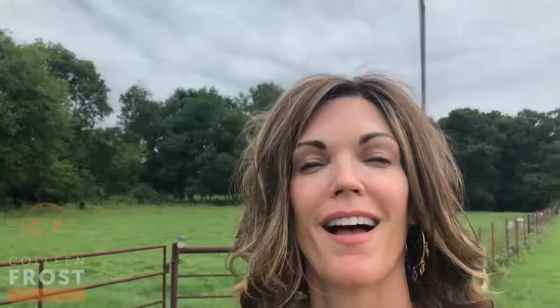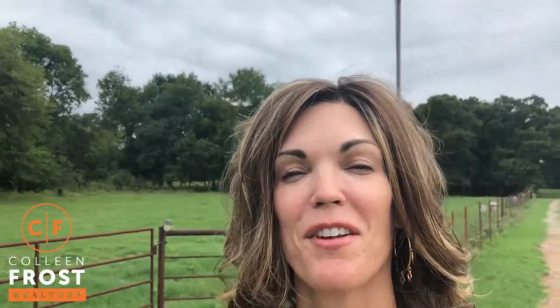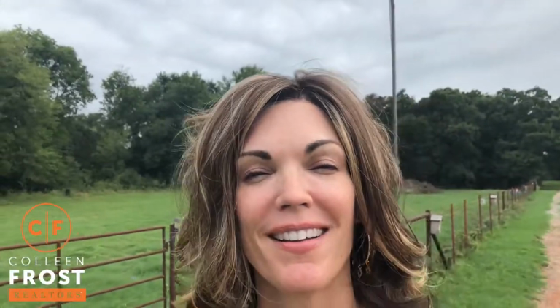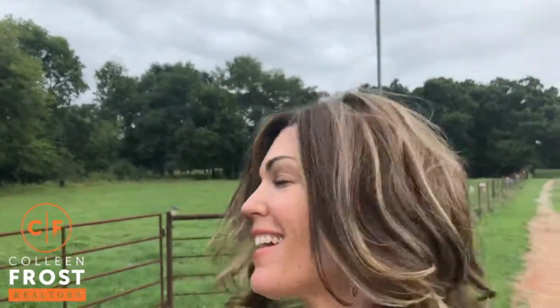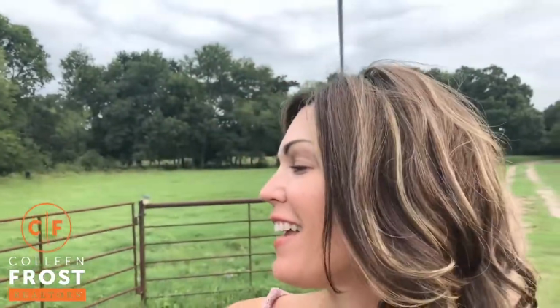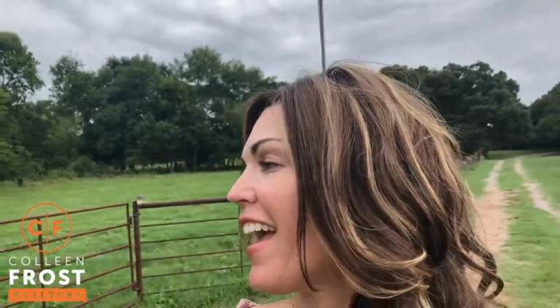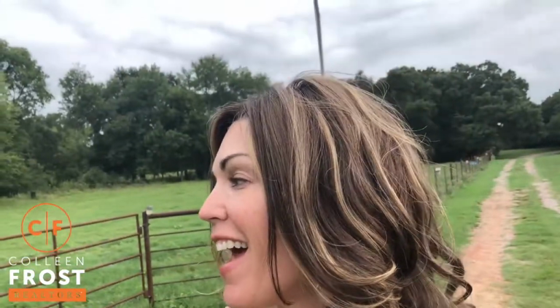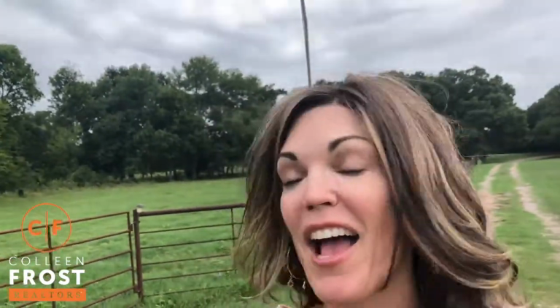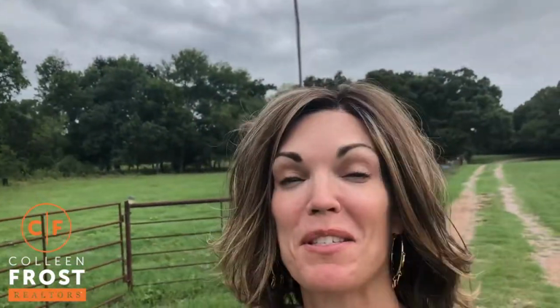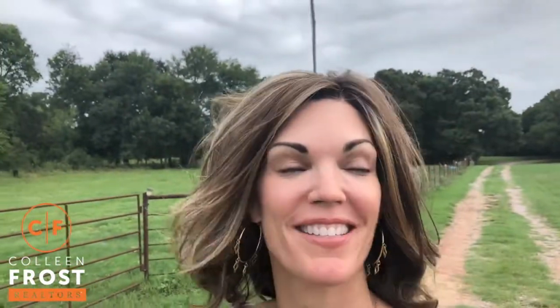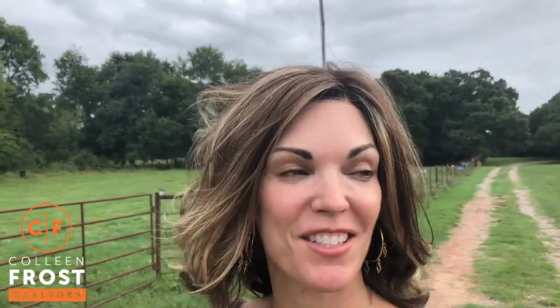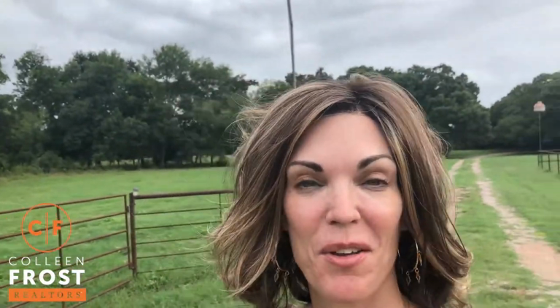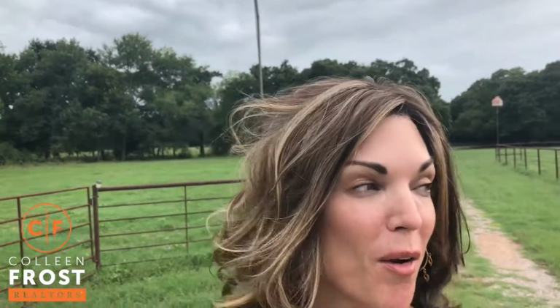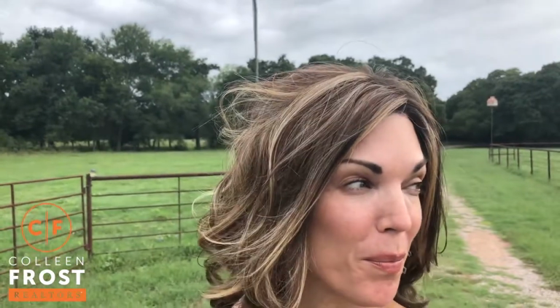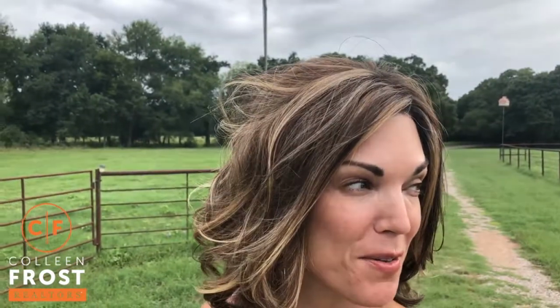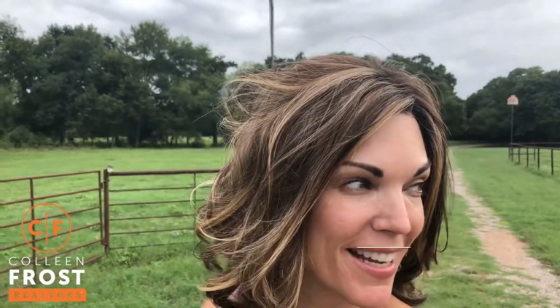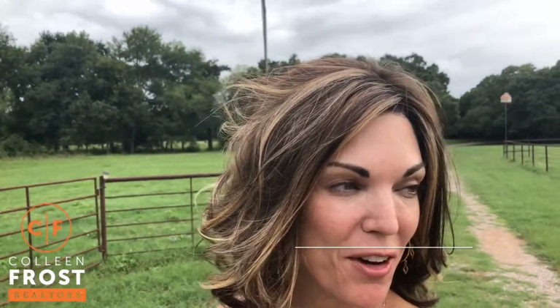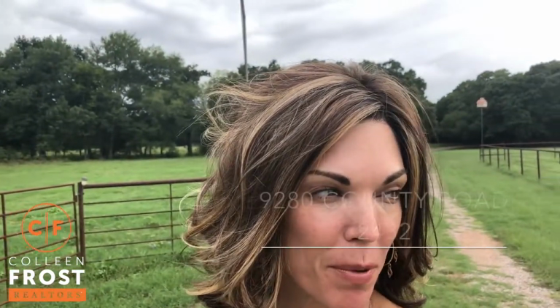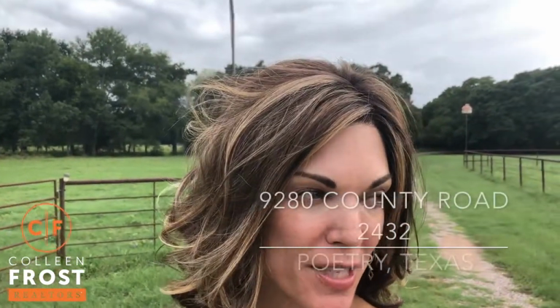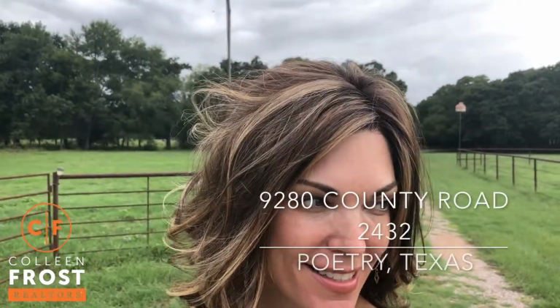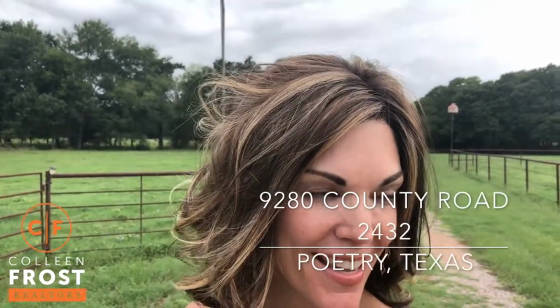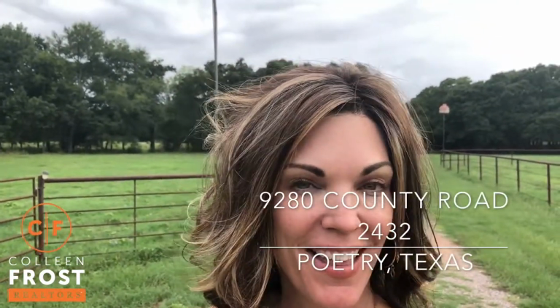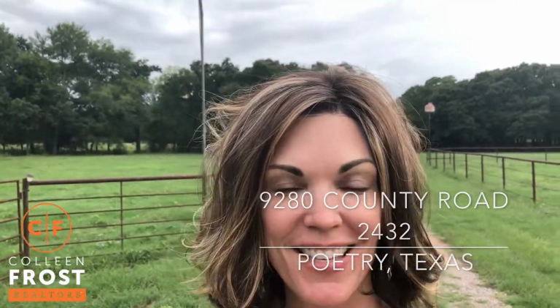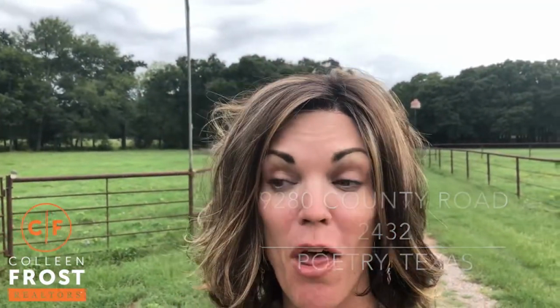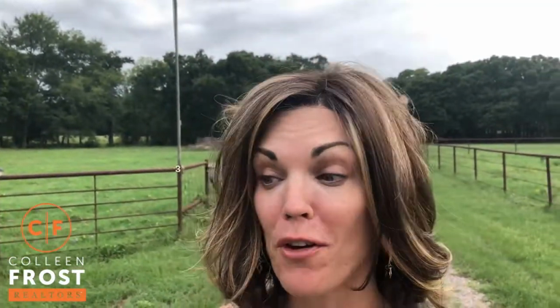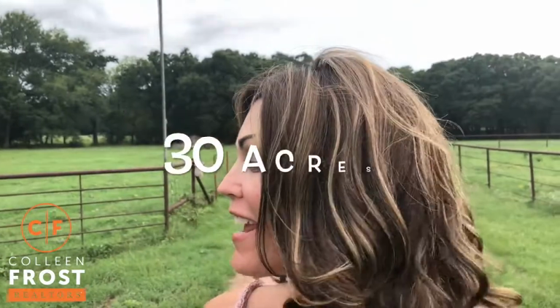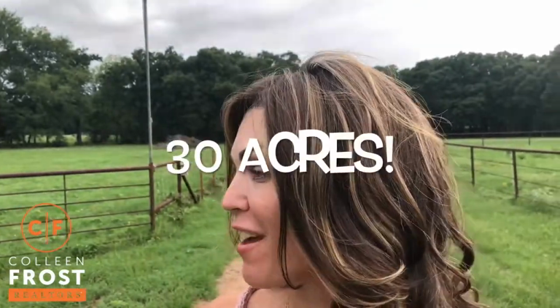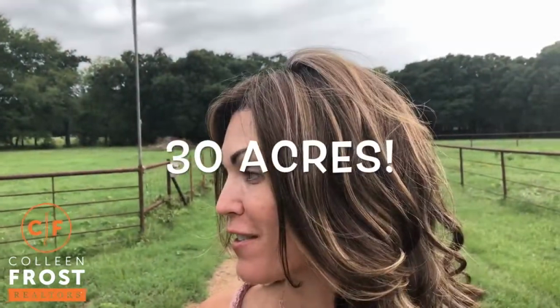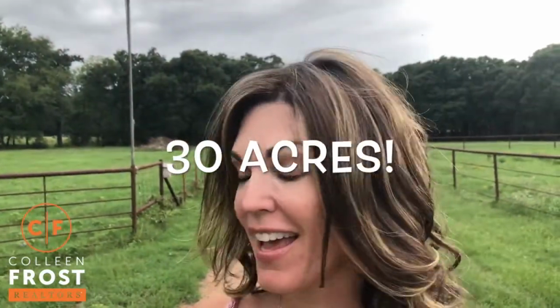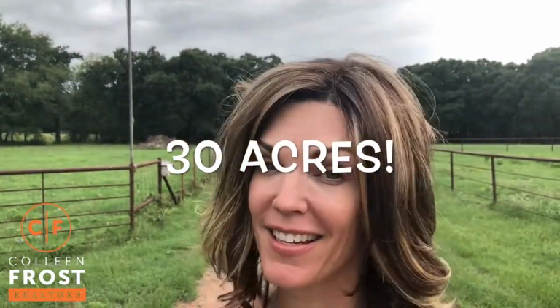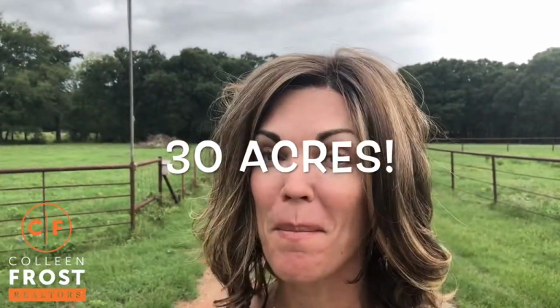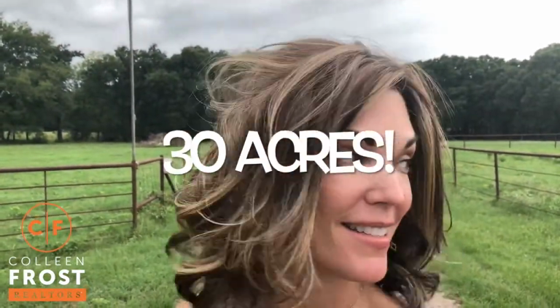Hi everyone! It's Colleen and I am so excited to show you our brand new listing out here in Poetry, Texas. This is on 30 acres and it is amazing.